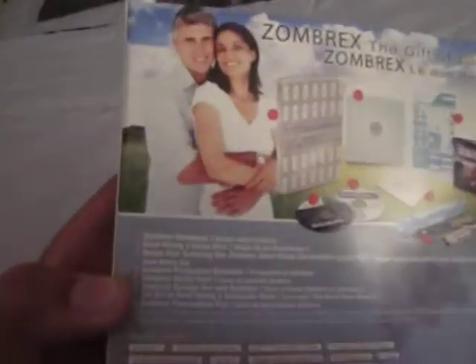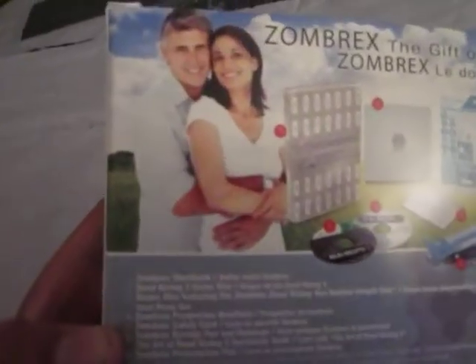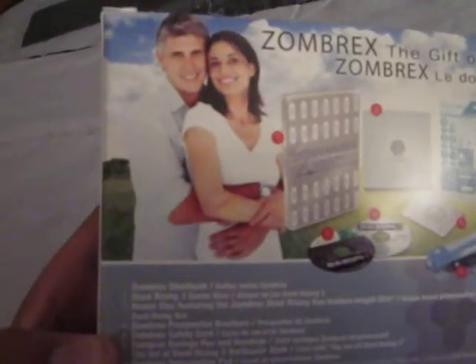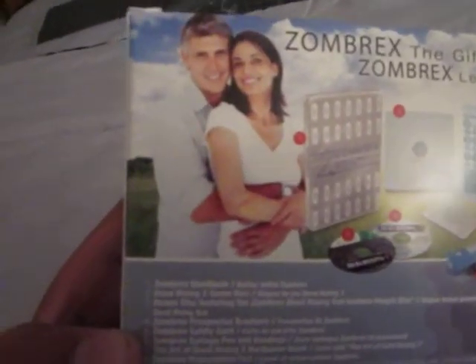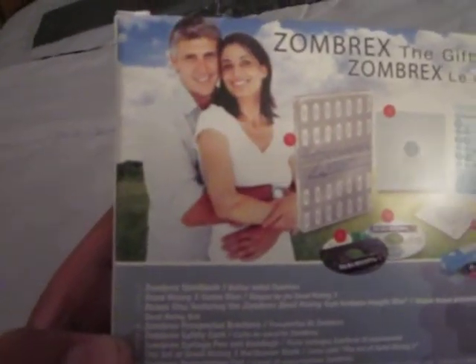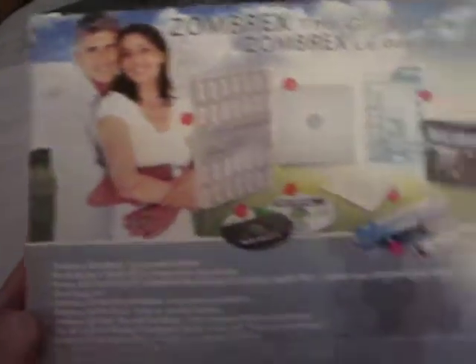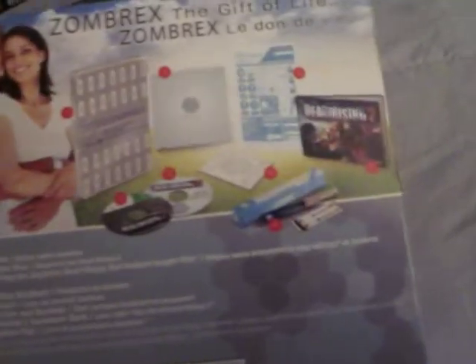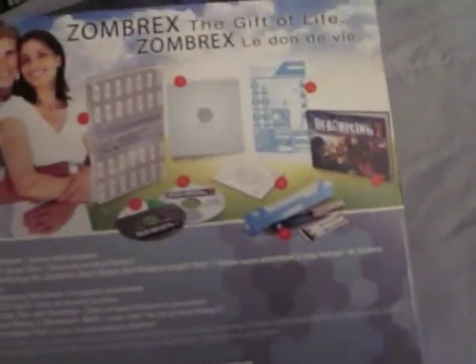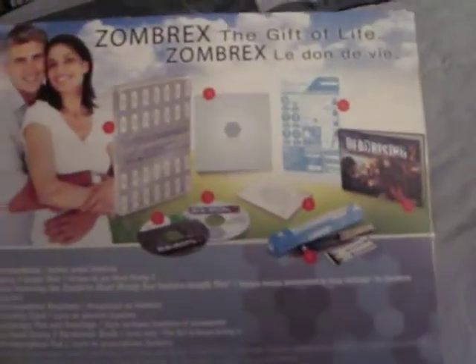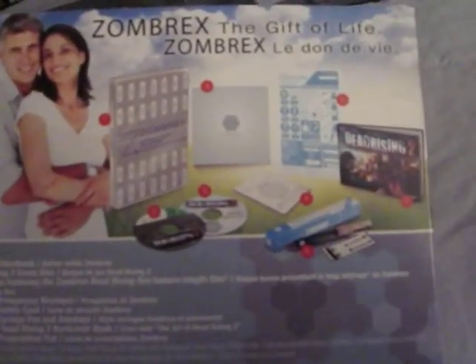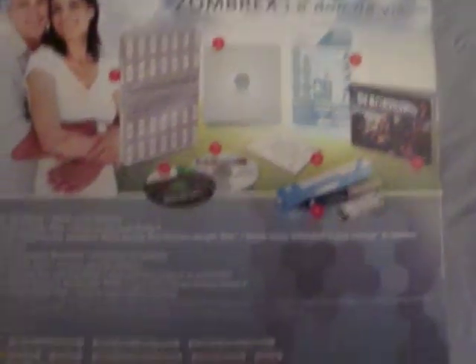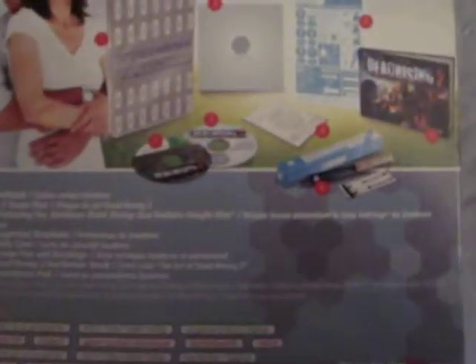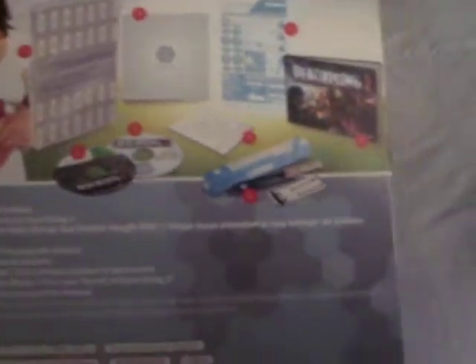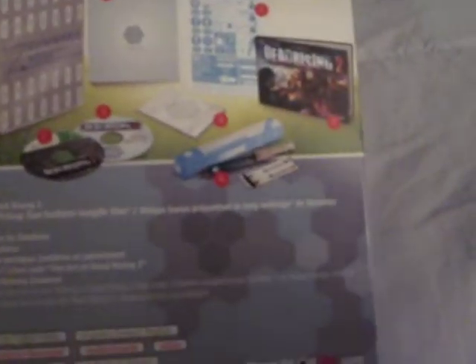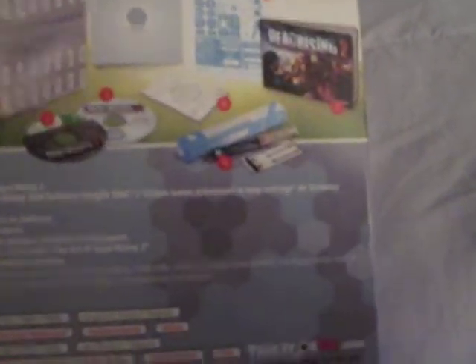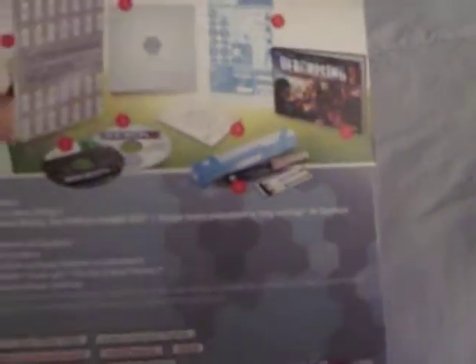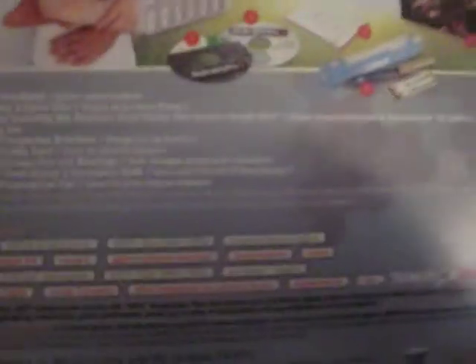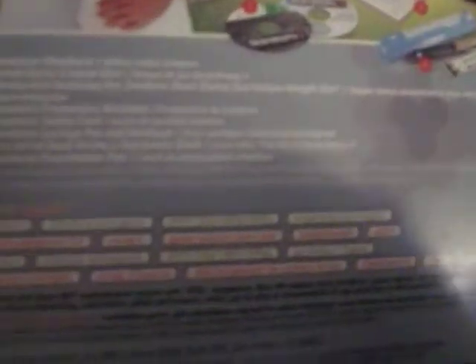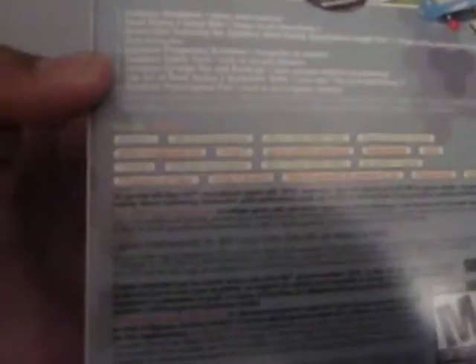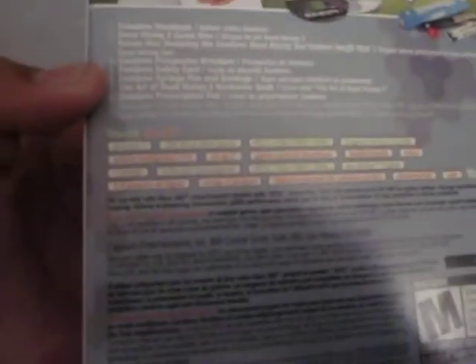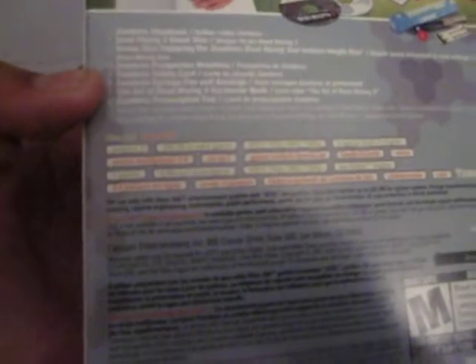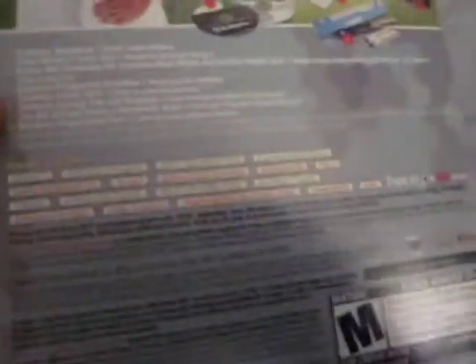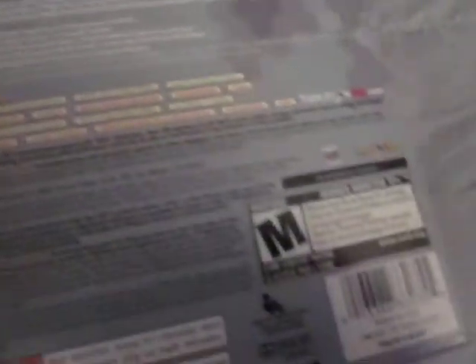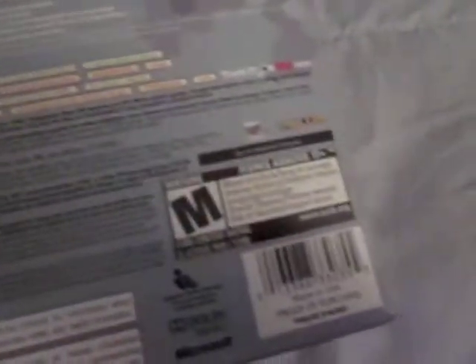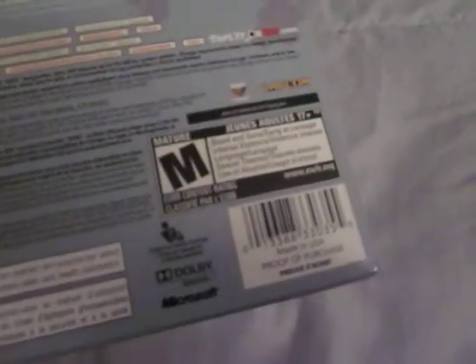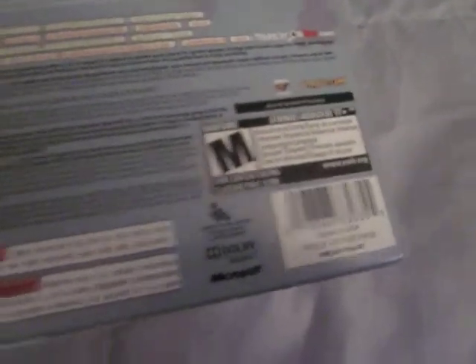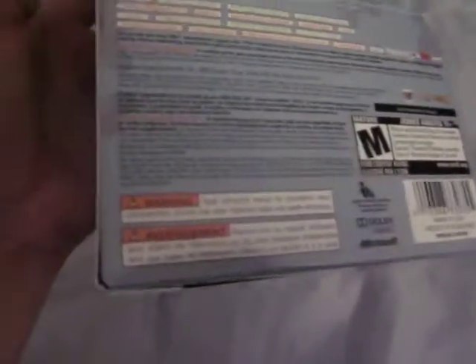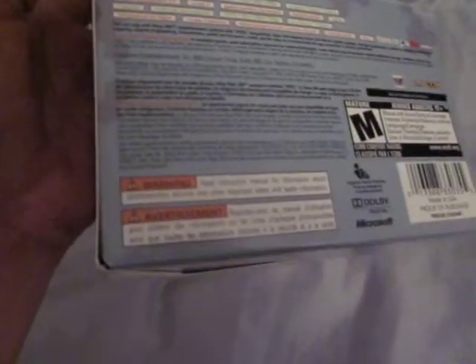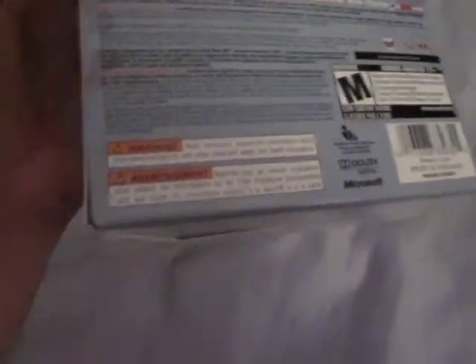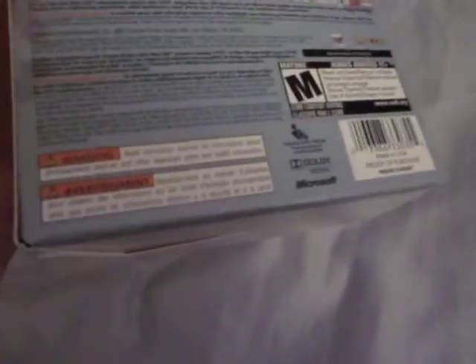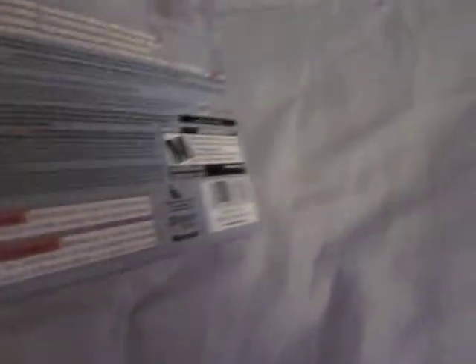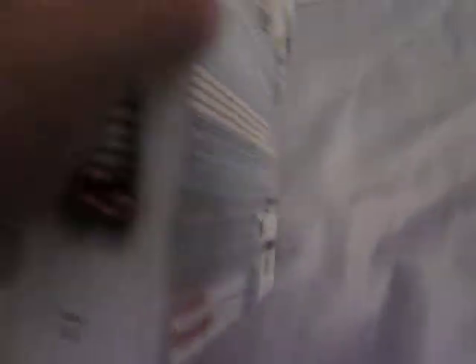Here's the back. Here's what comes with it: the game, pen, etc. Info, rating, warning.